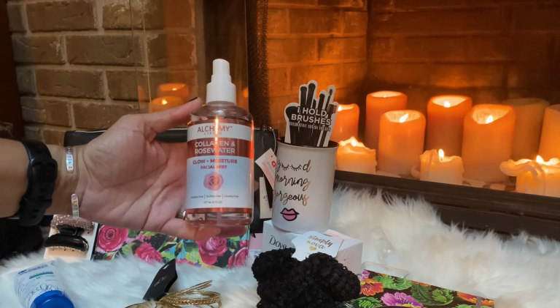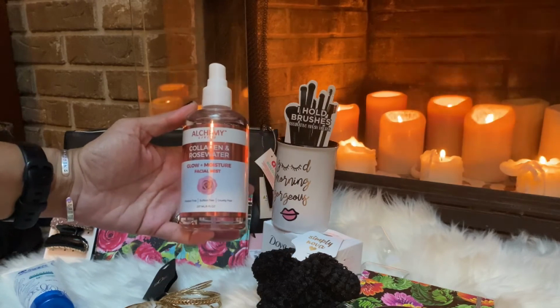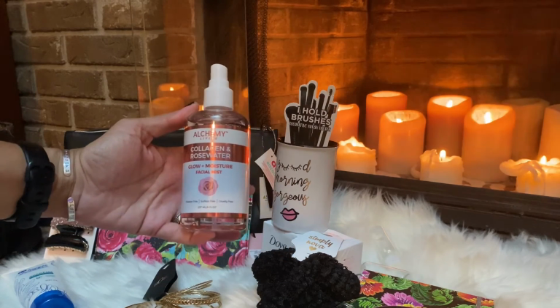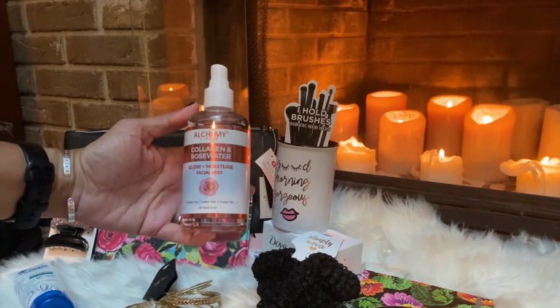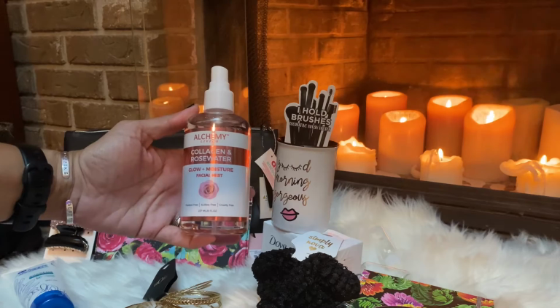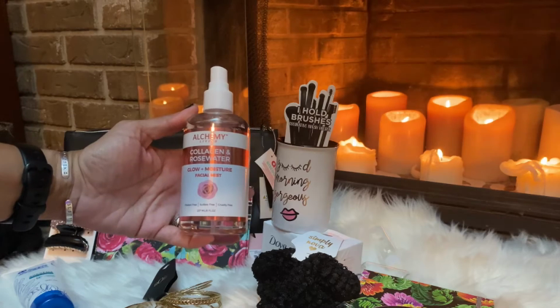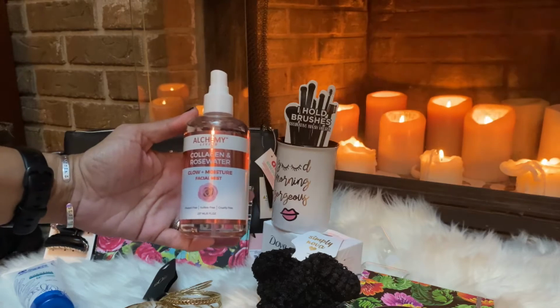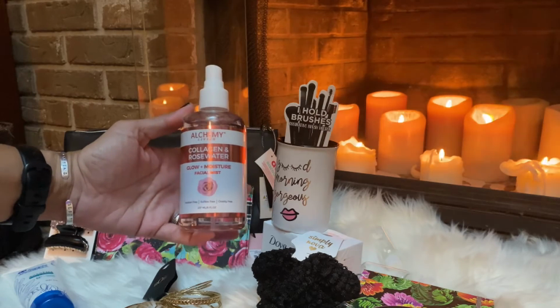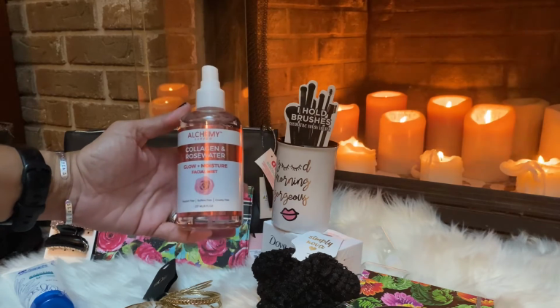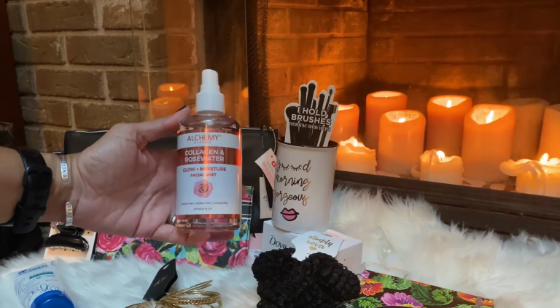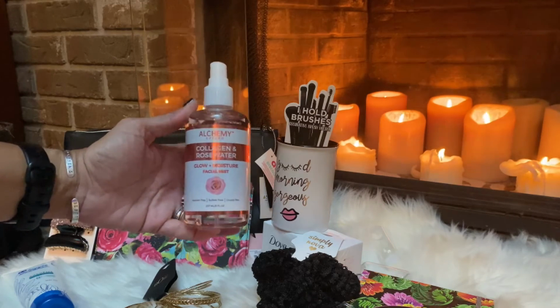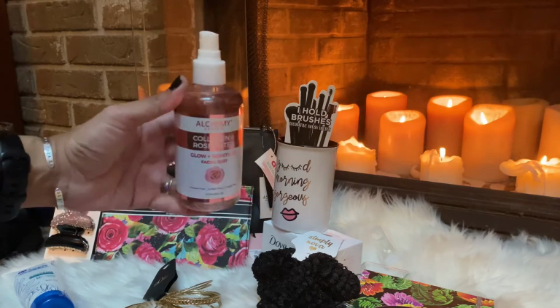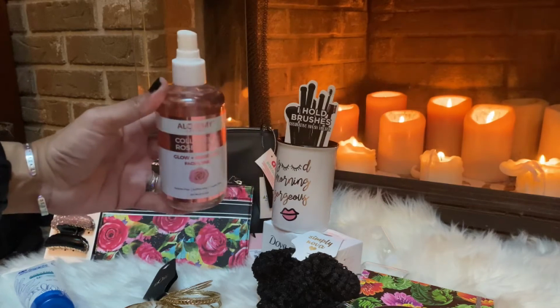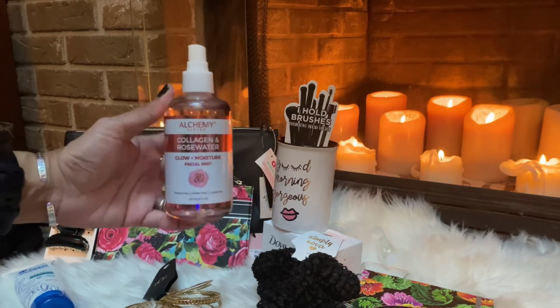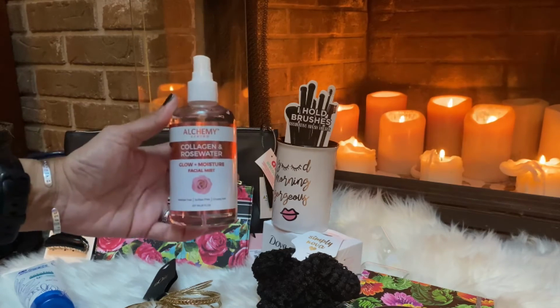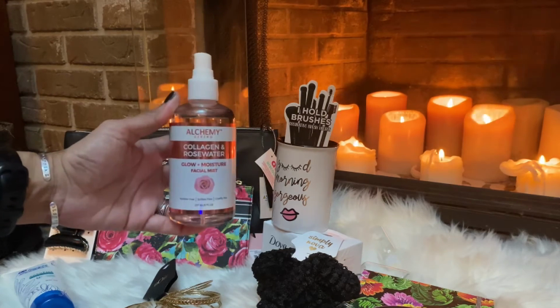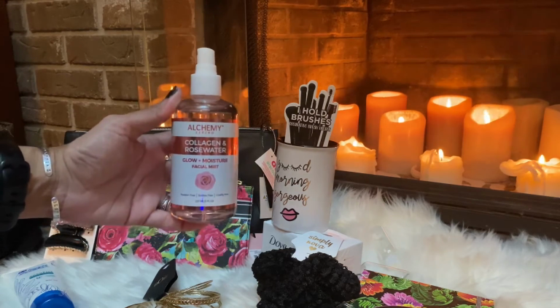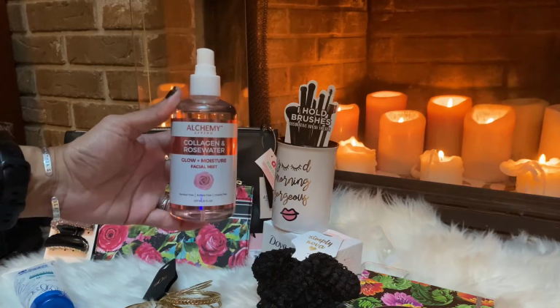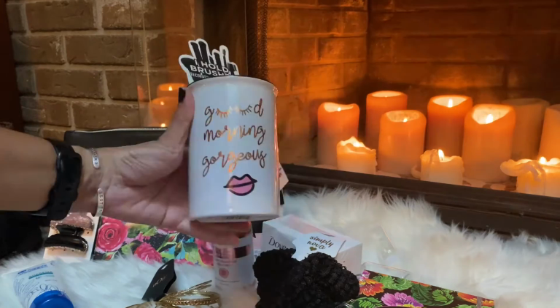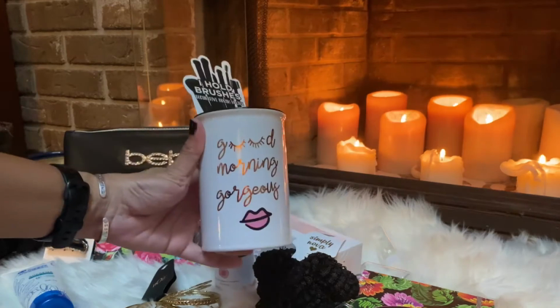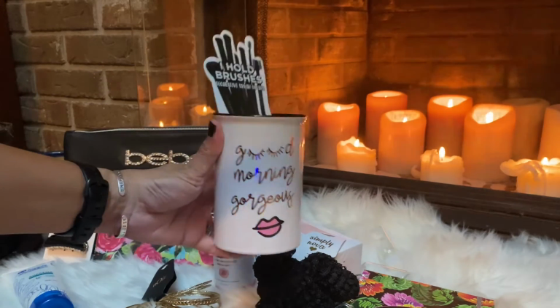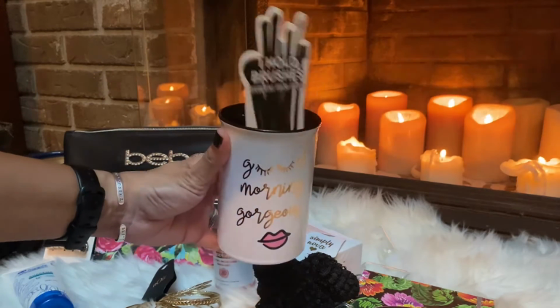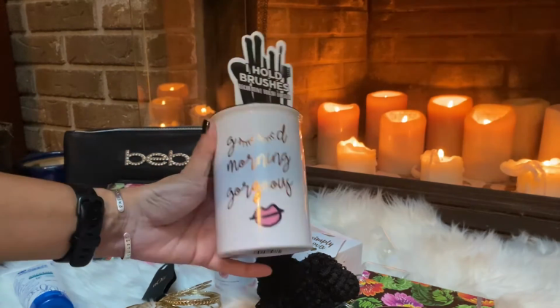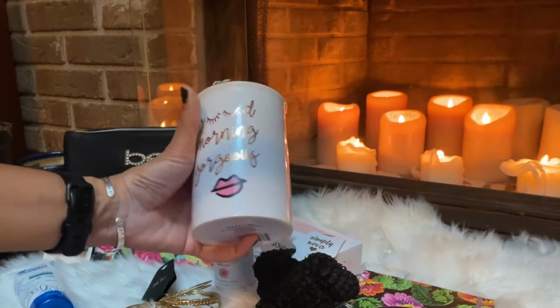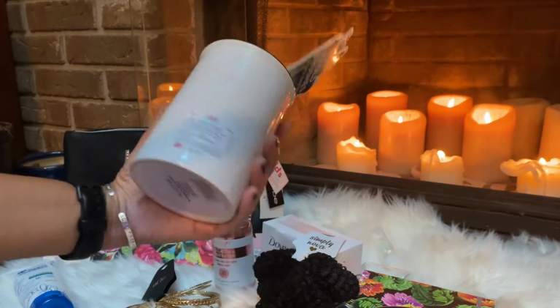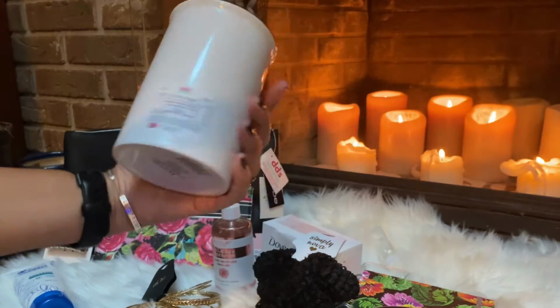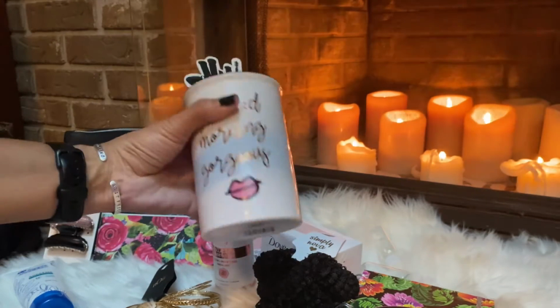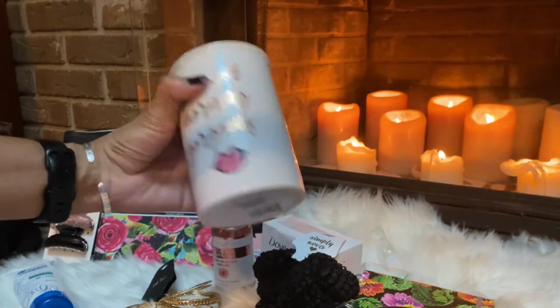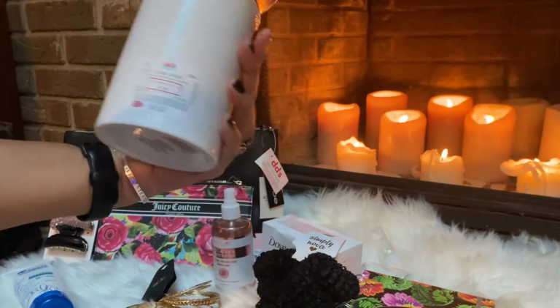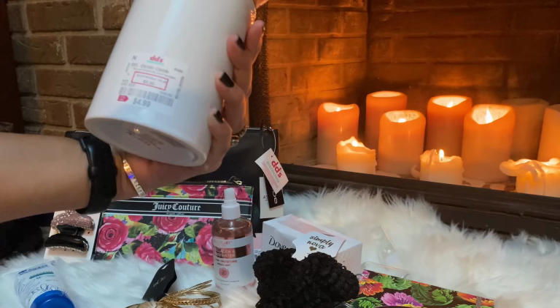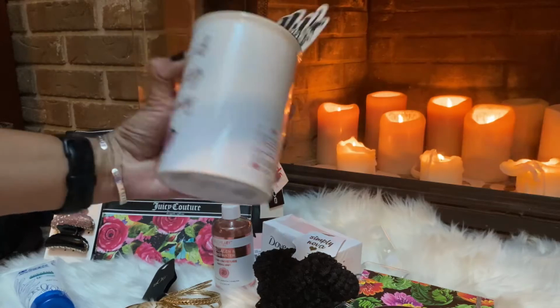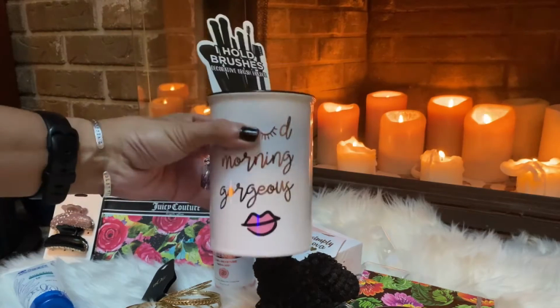Next I grabbed this Alchemy Living collagen and rose water facial mist. I've never tried it before but I thought it was a good steal — it was only $4.99.